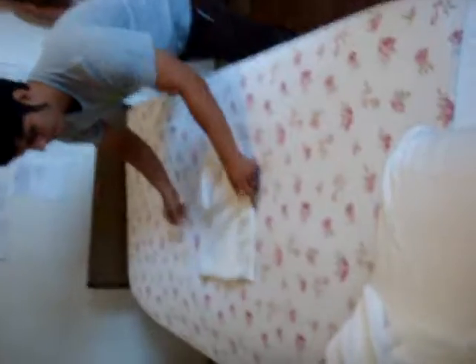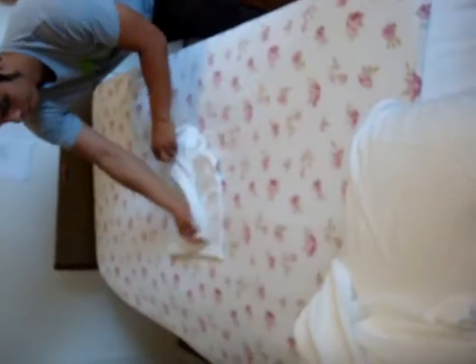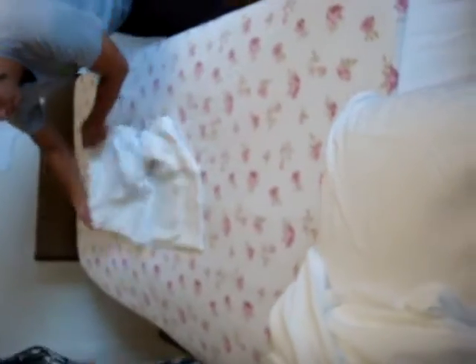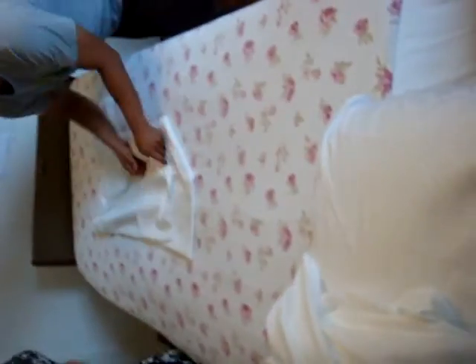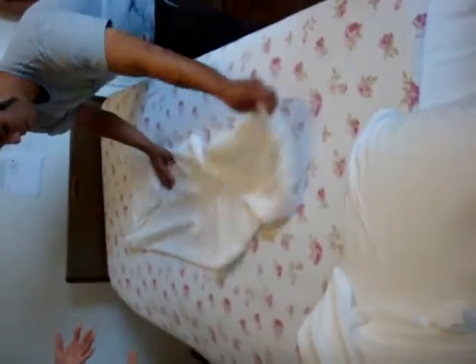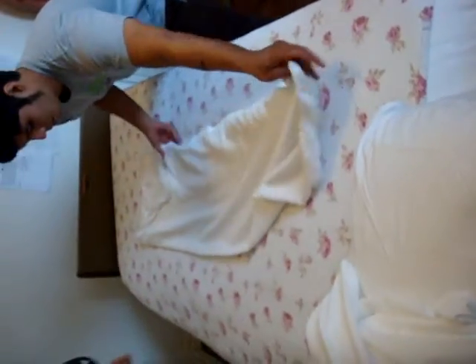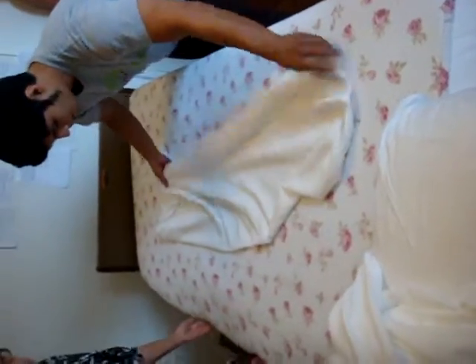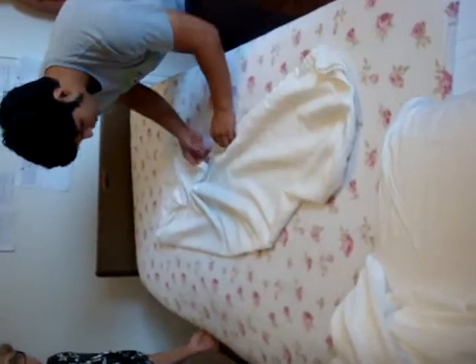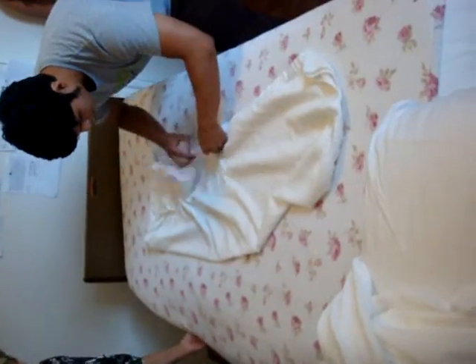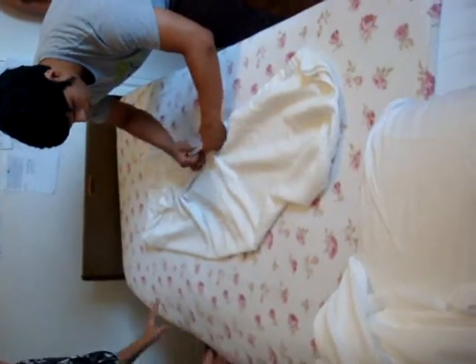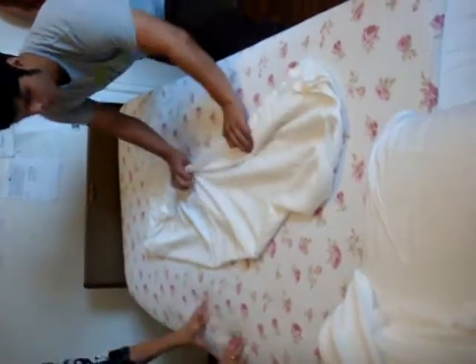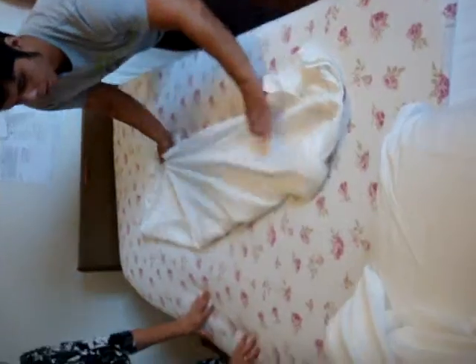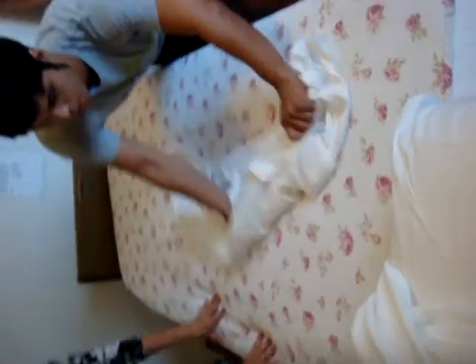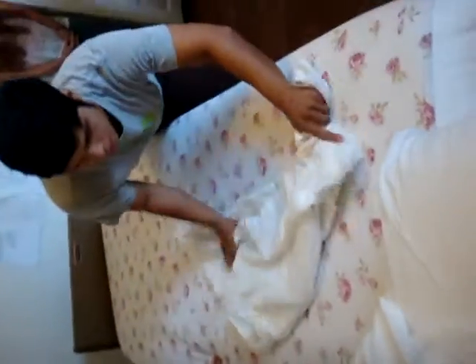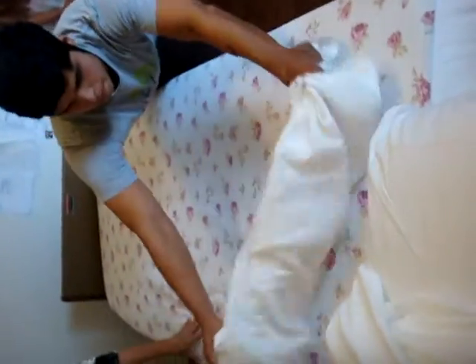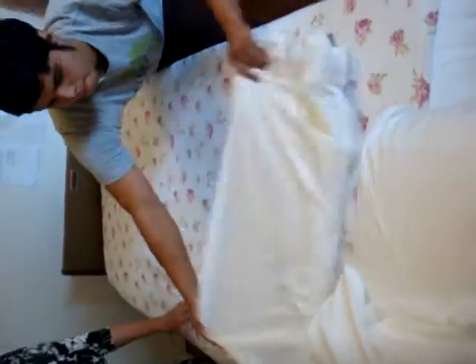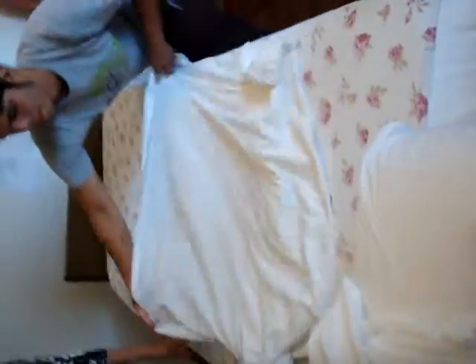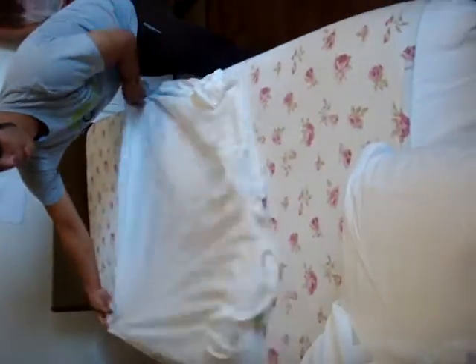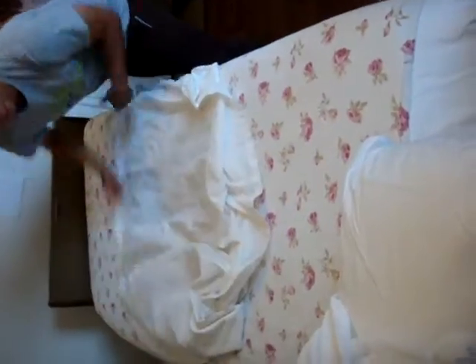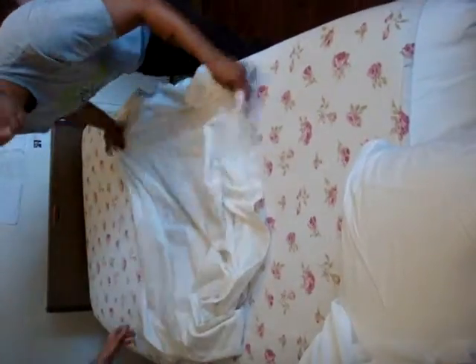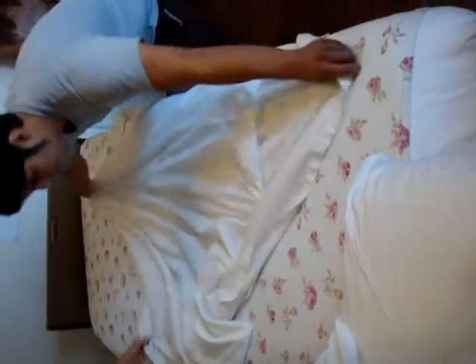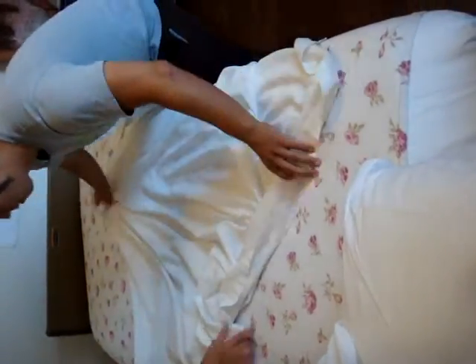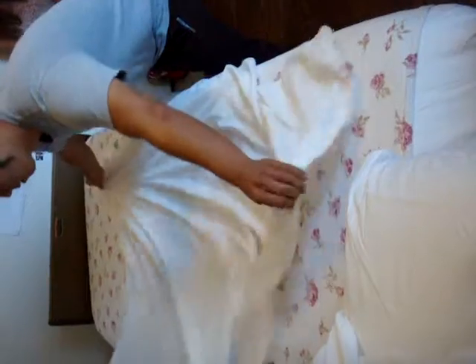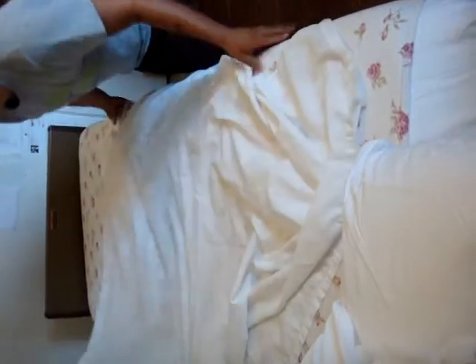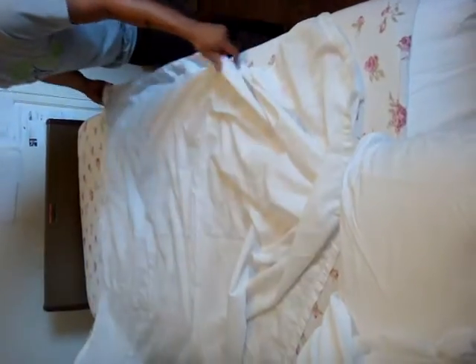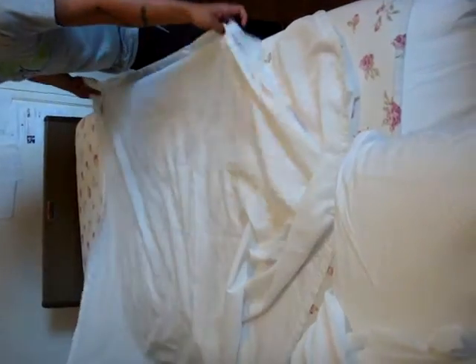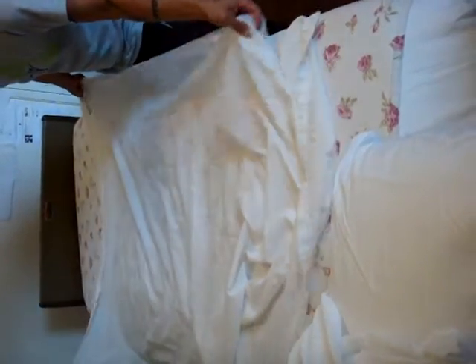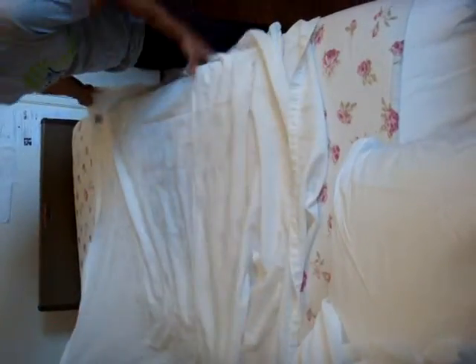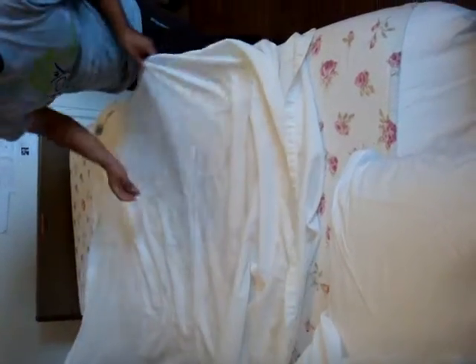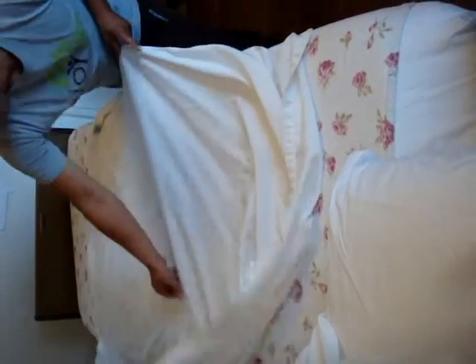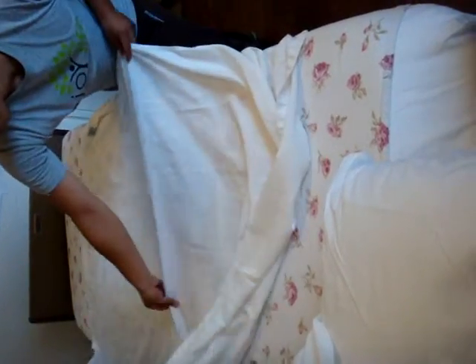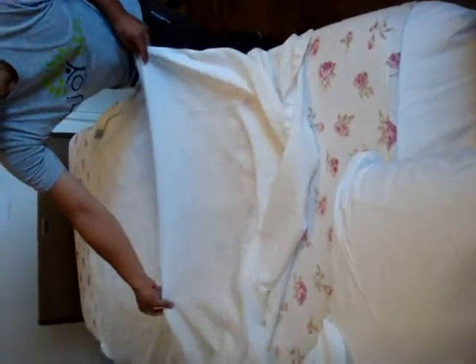The dry sheet goes under the mattress with the bottom sheet at the same time. We can make the hands — how do we make the hands like that?